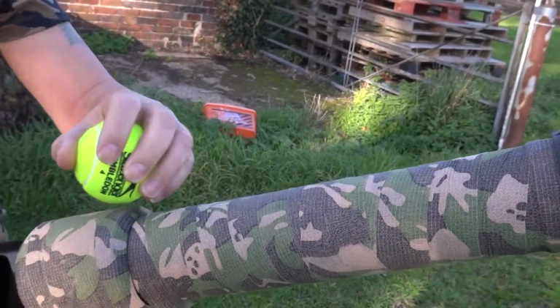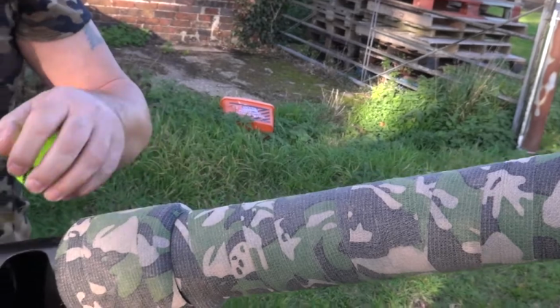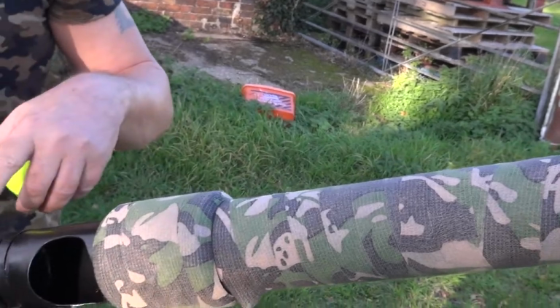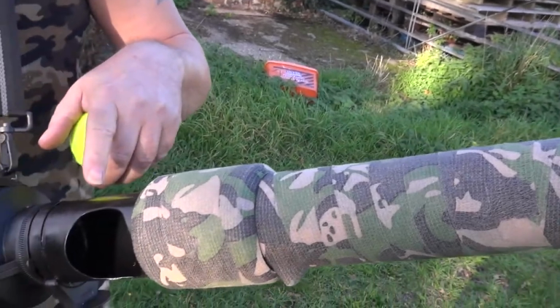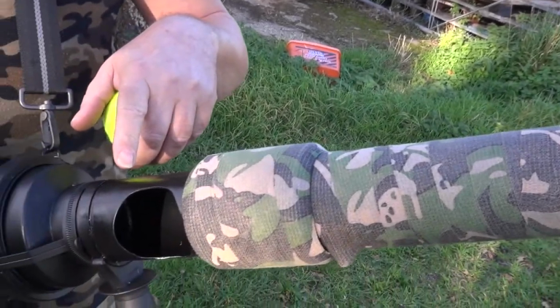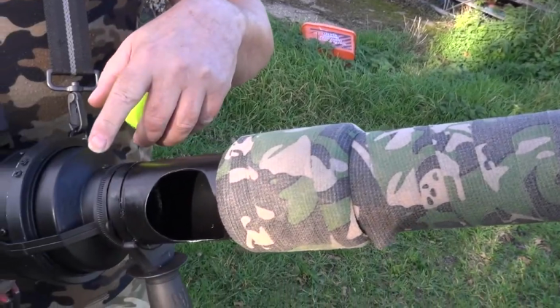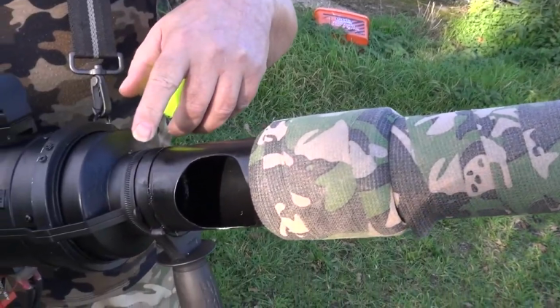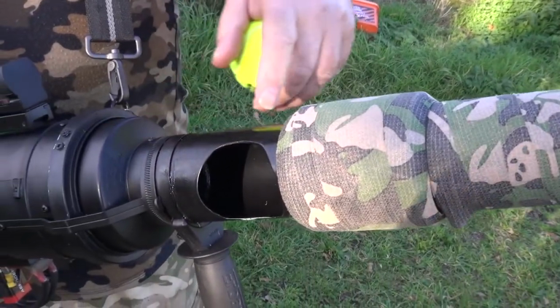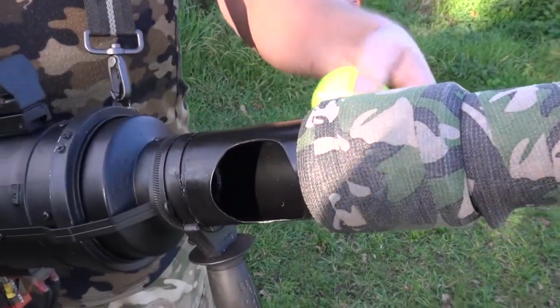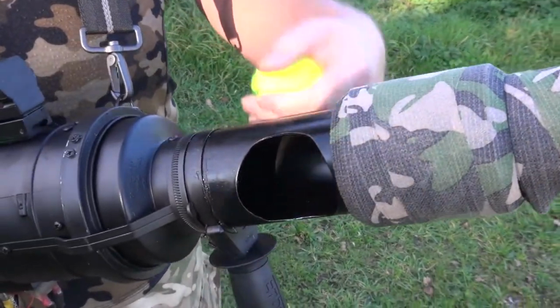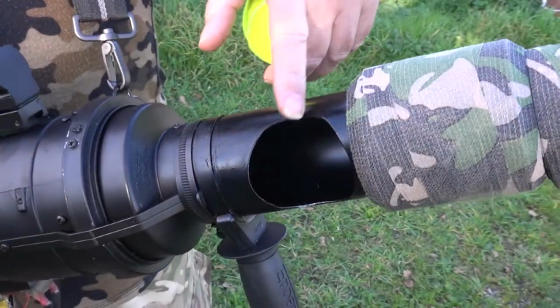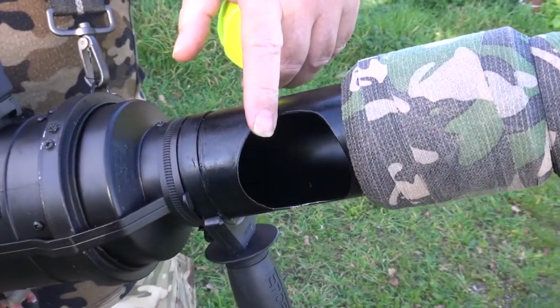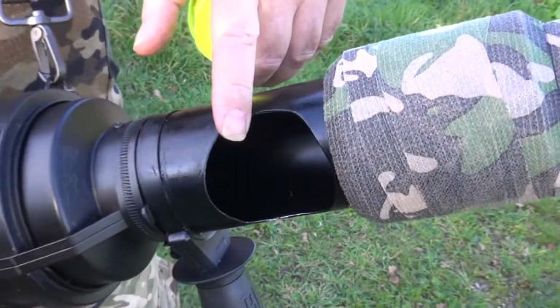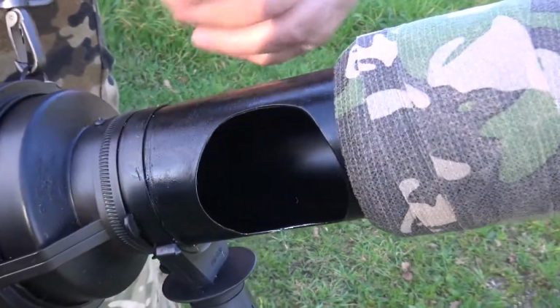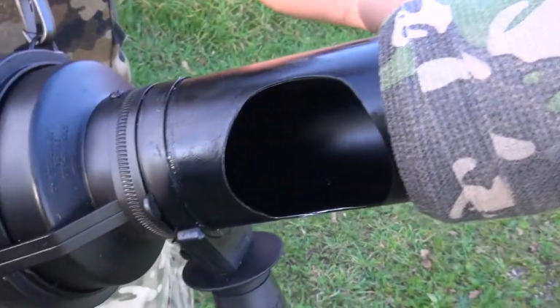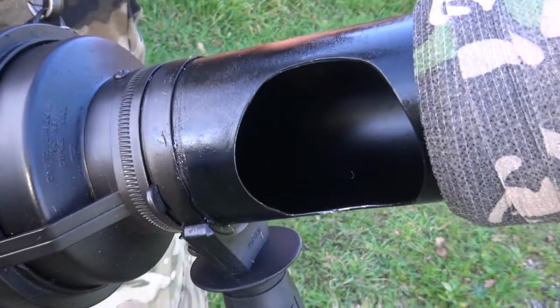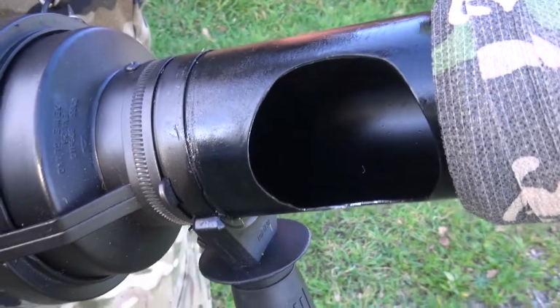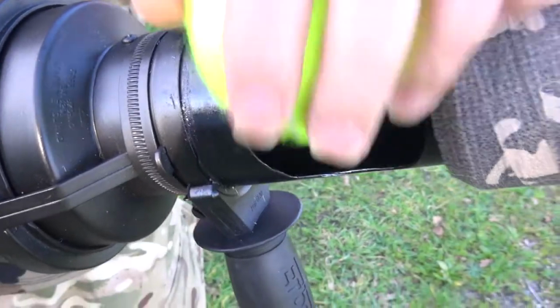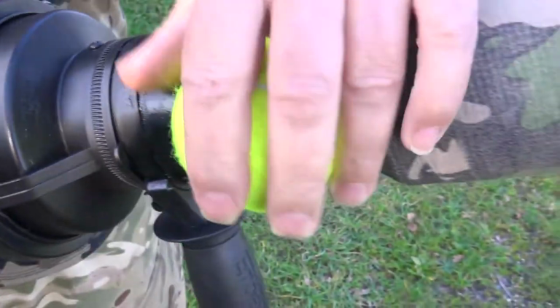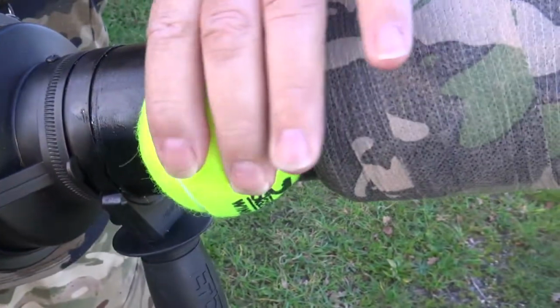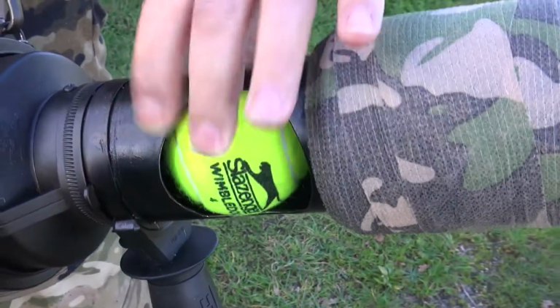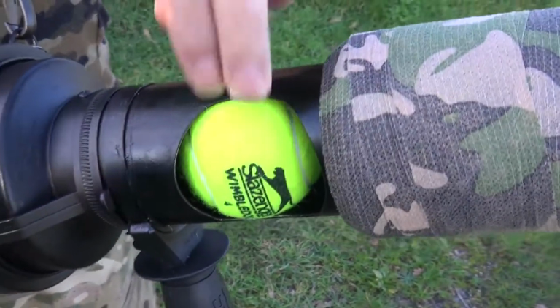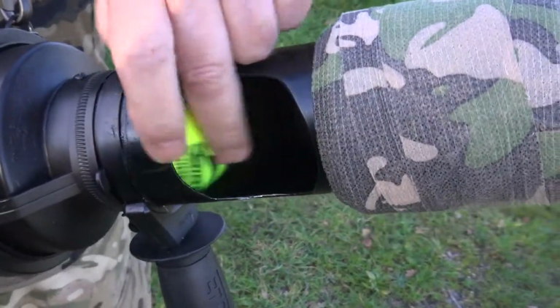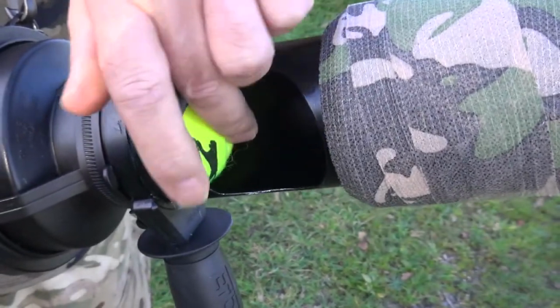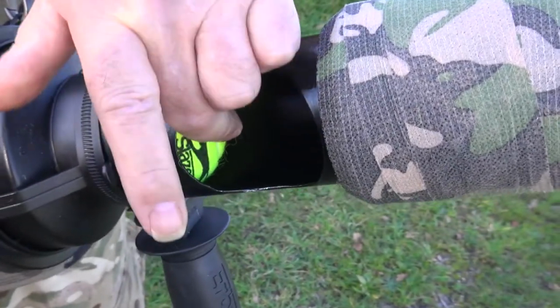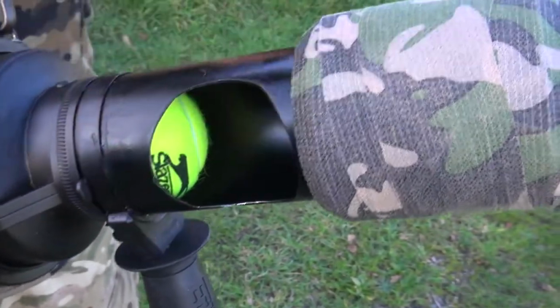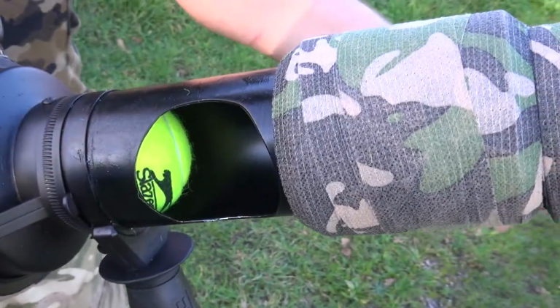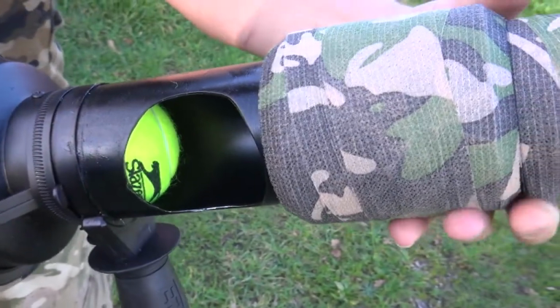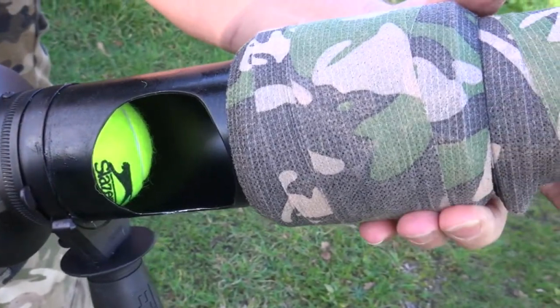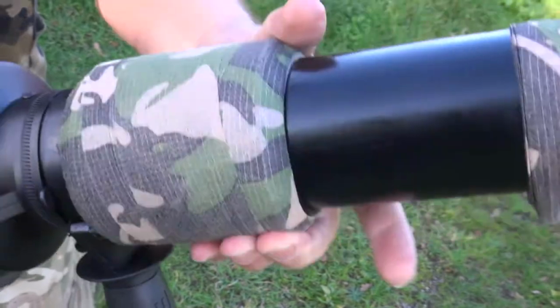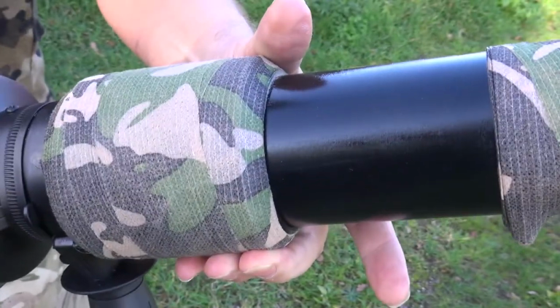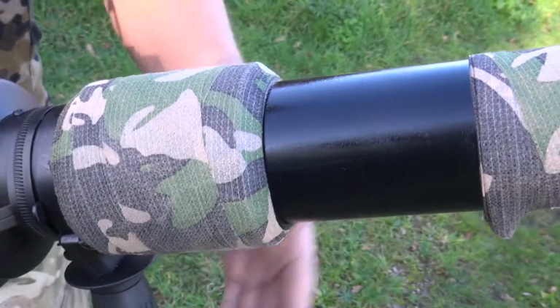Down the barrel here near the breech we've got this modification which is great. You put your tennis ball in here, slide it down to the breech, and lock that off.